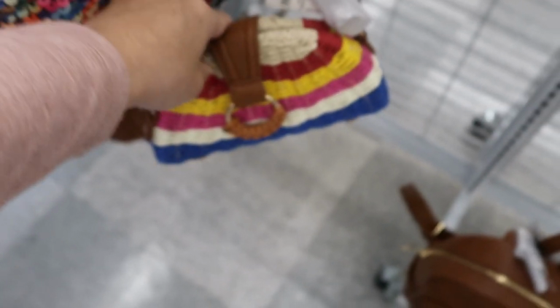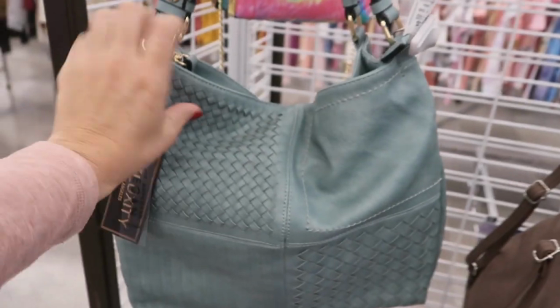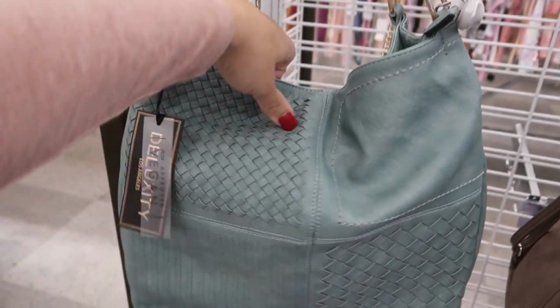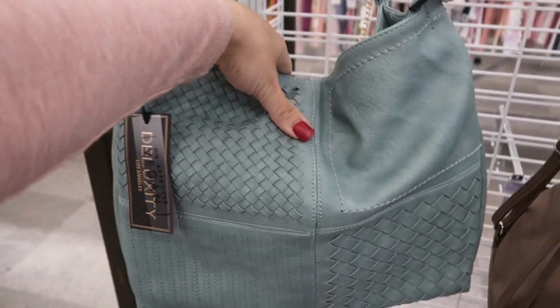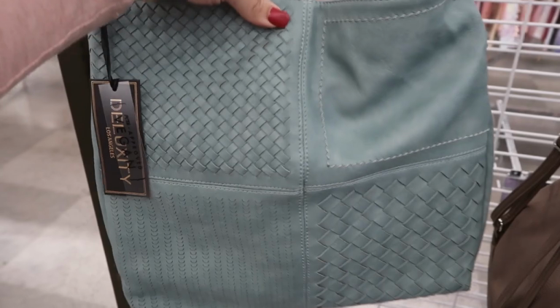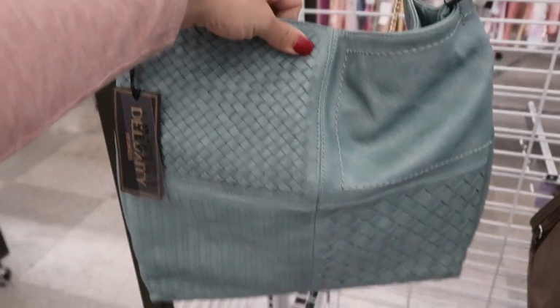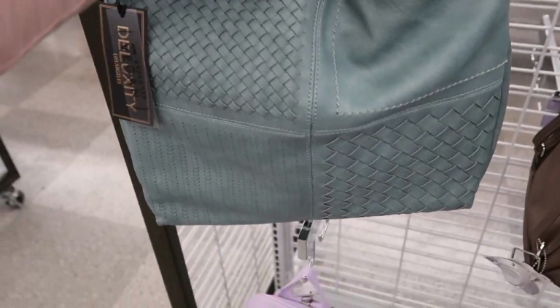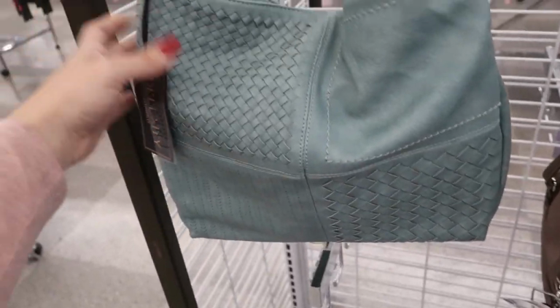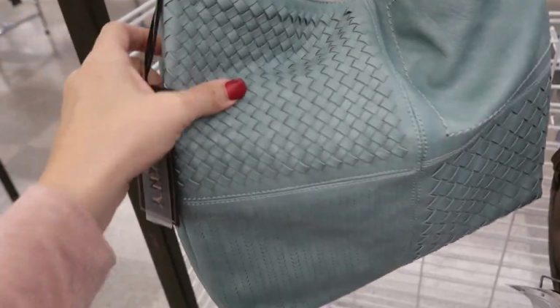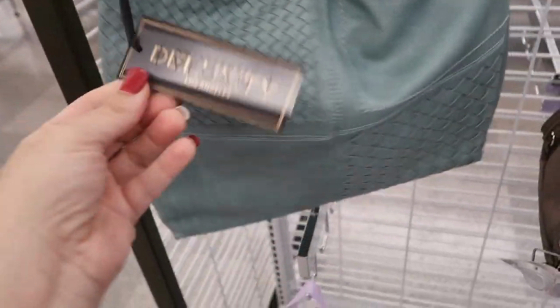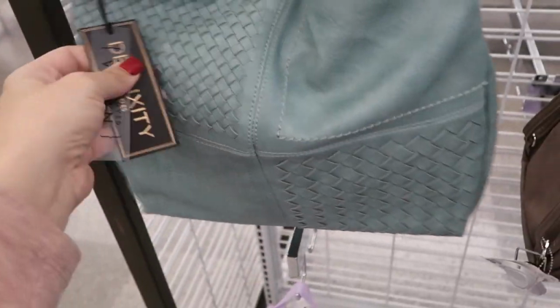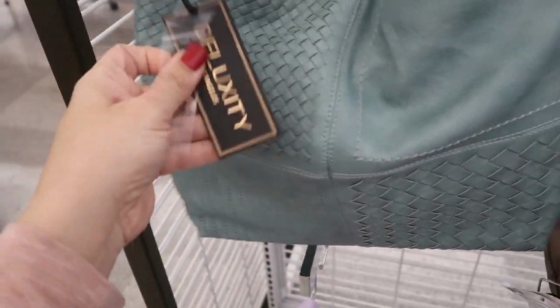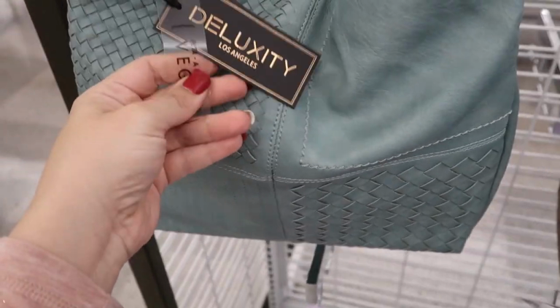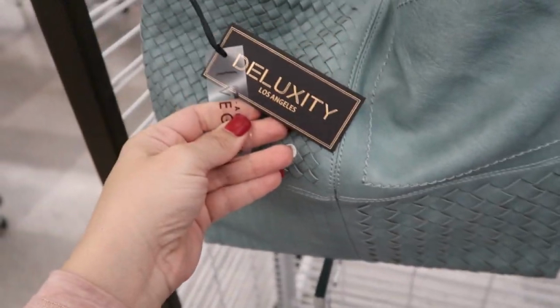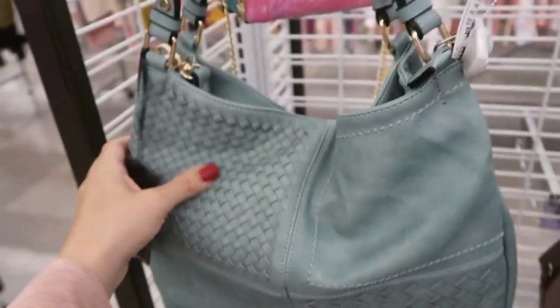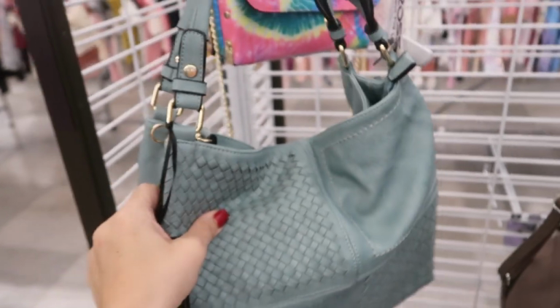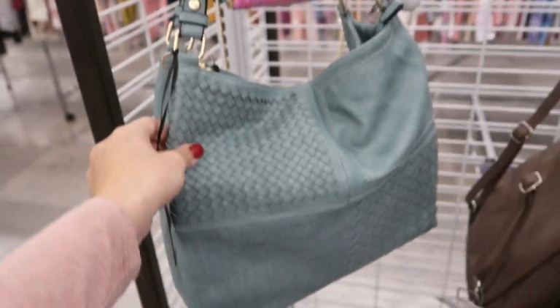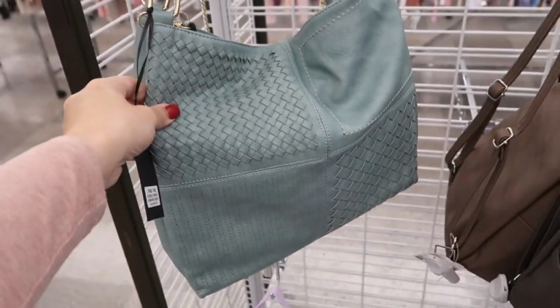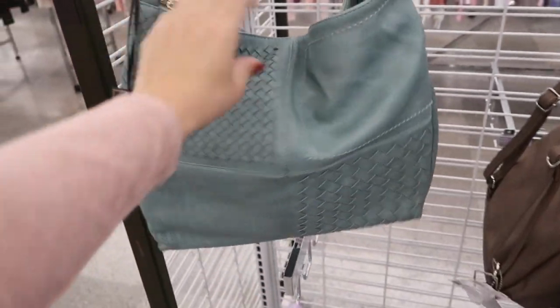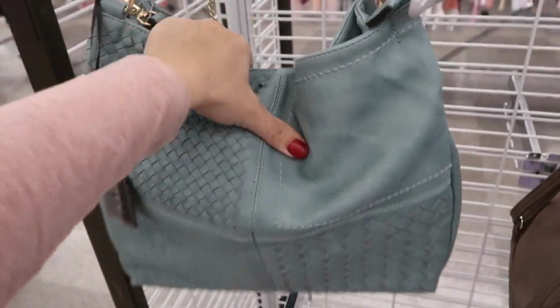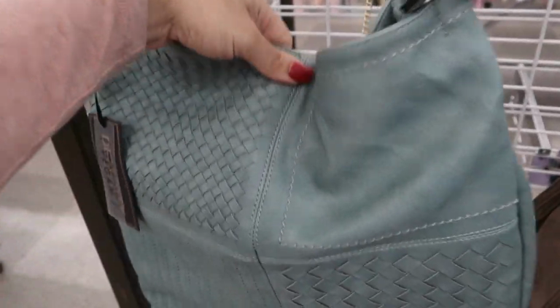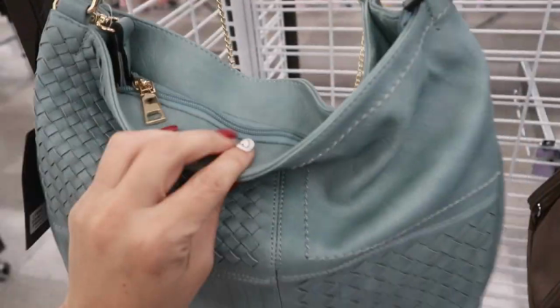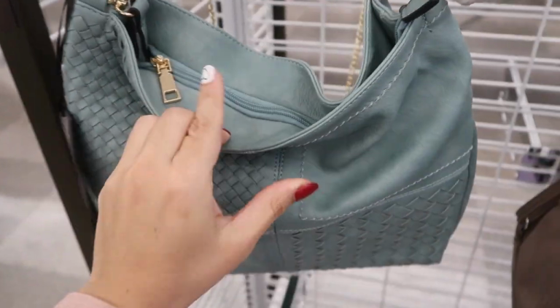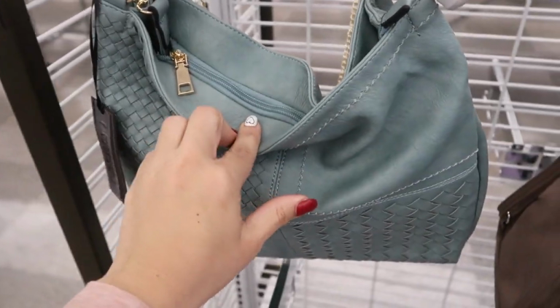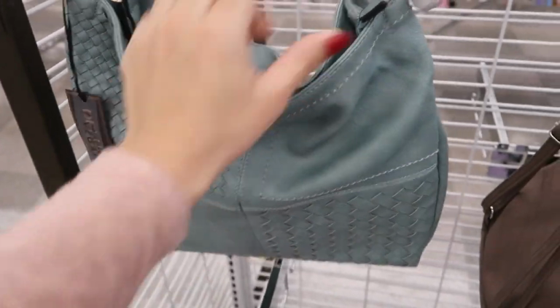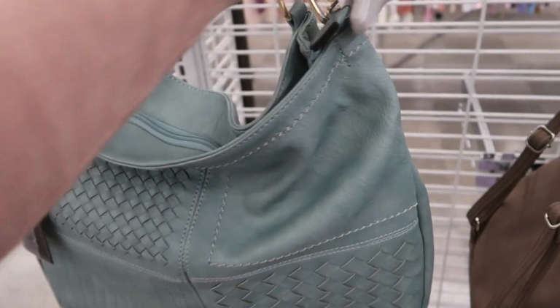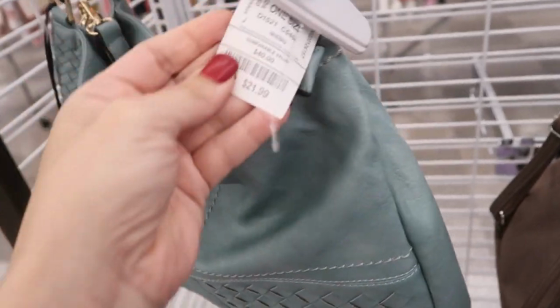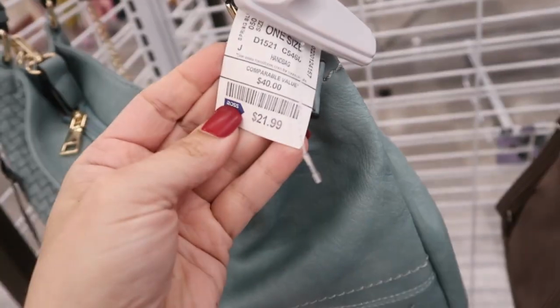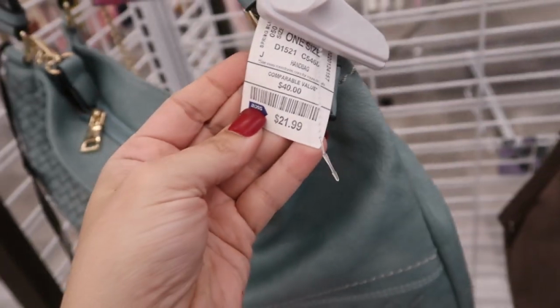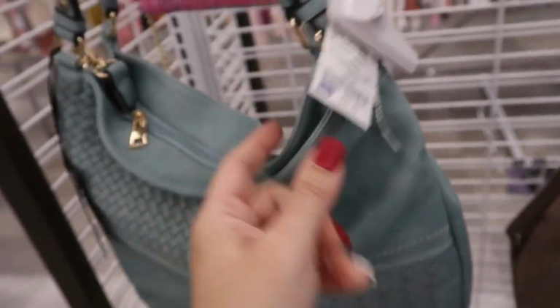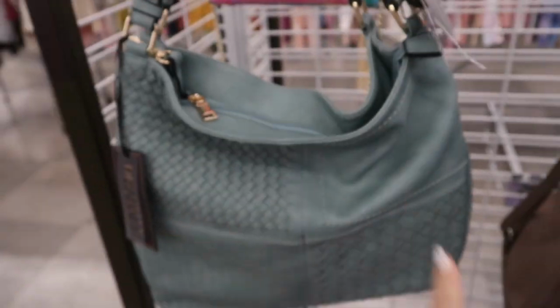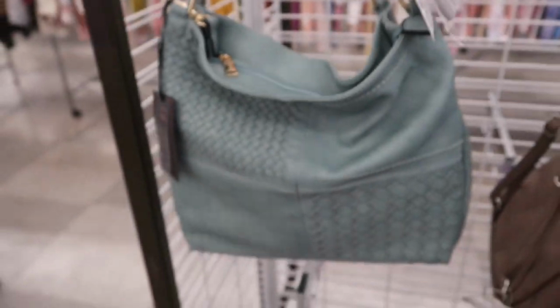Here's a weaved hobo style in this green color from Deluxity — really nice big size, zipper top. That one is $21.99.